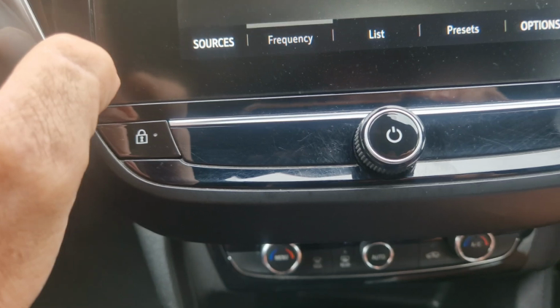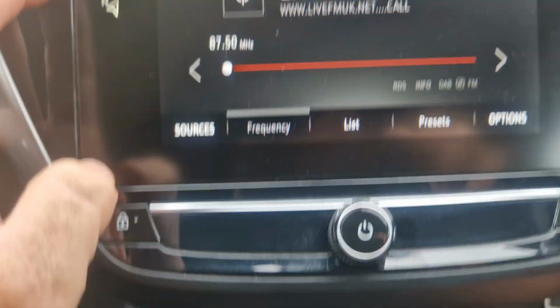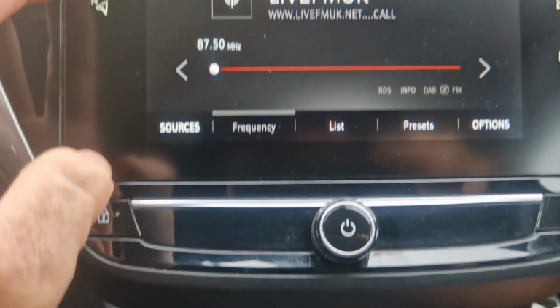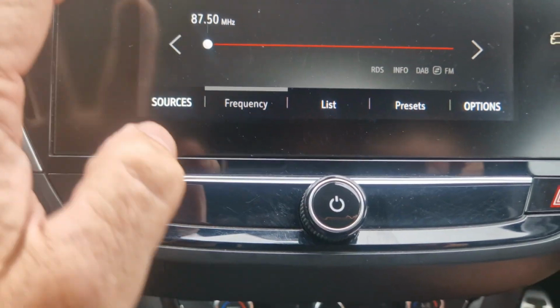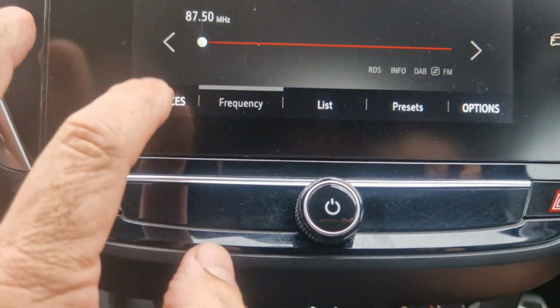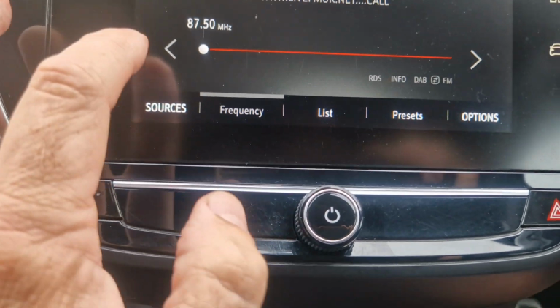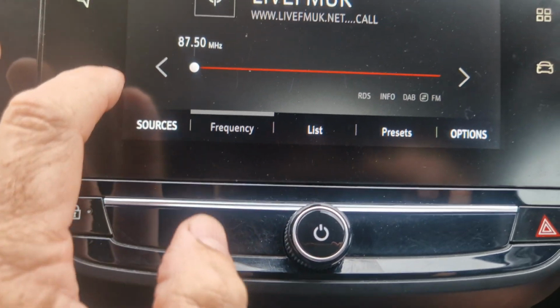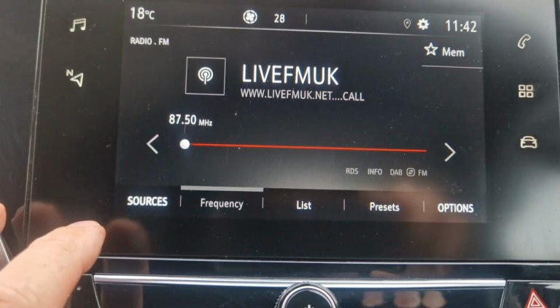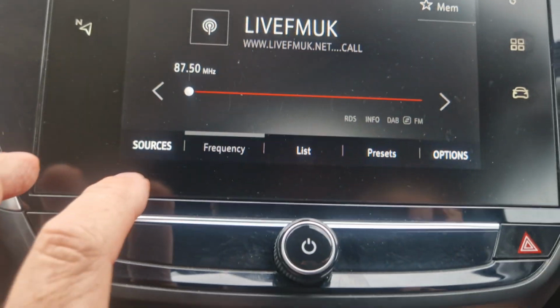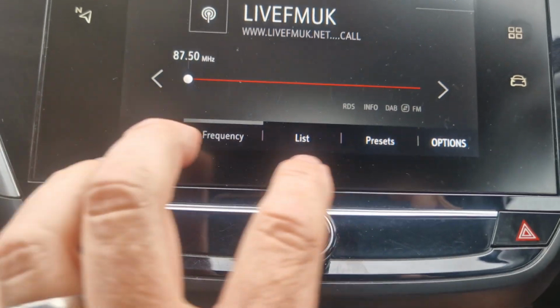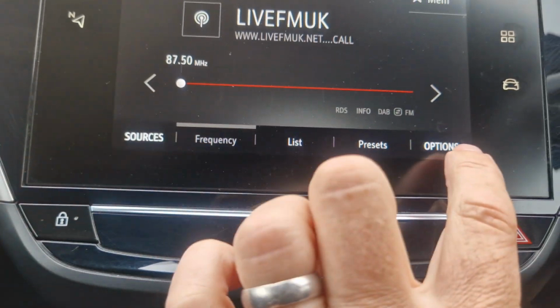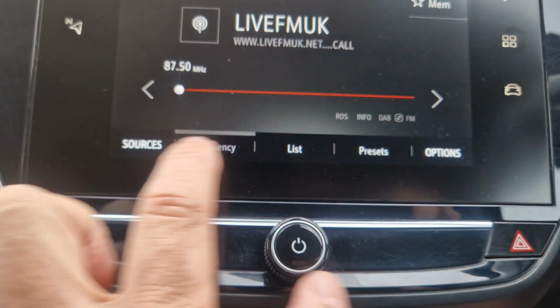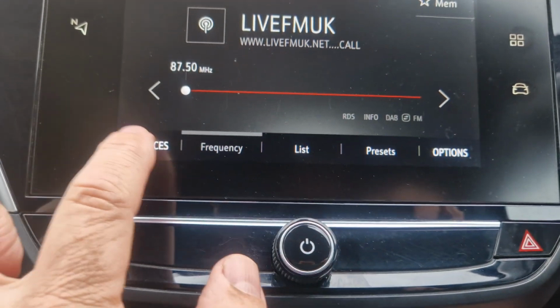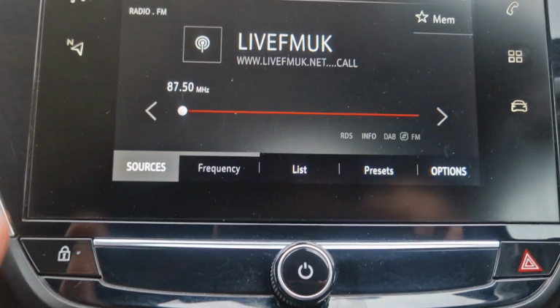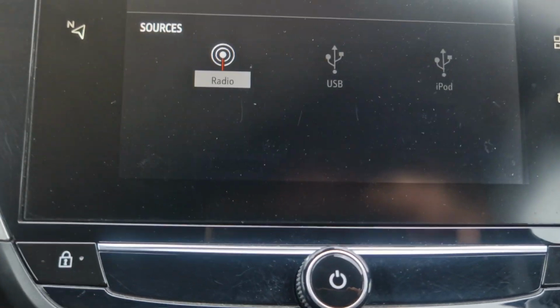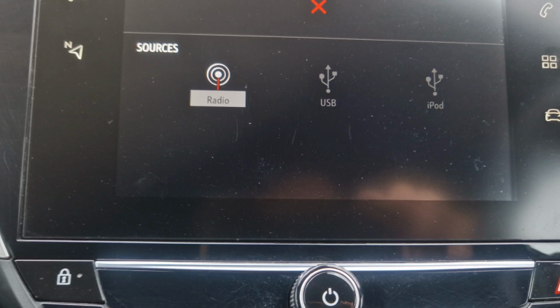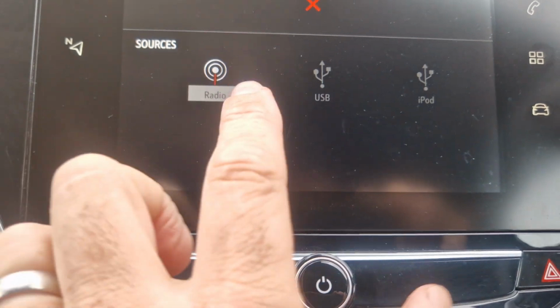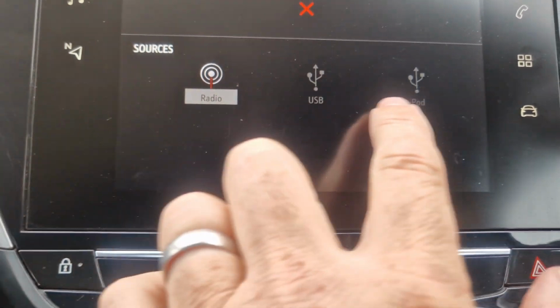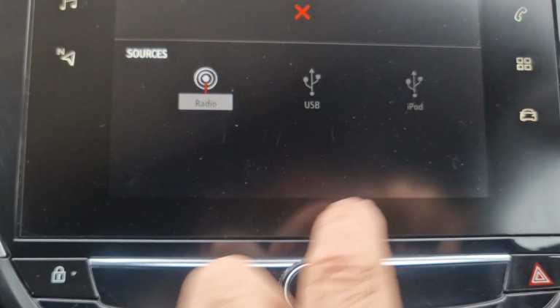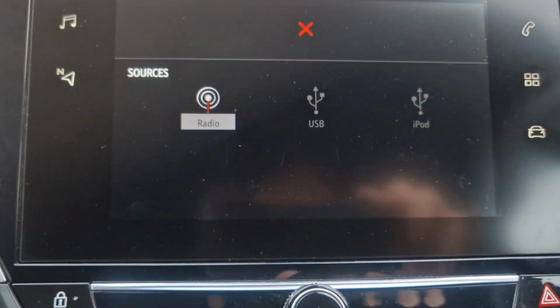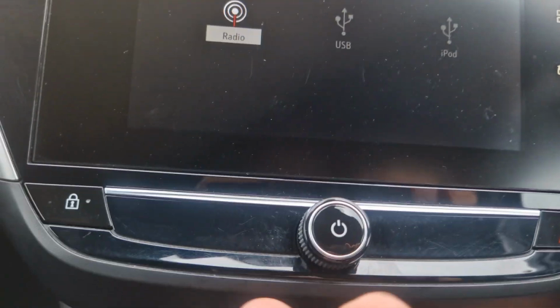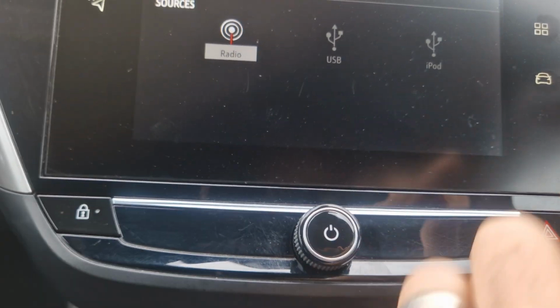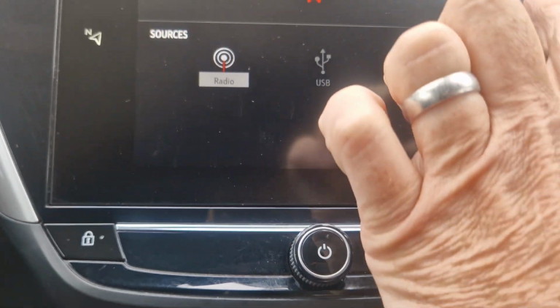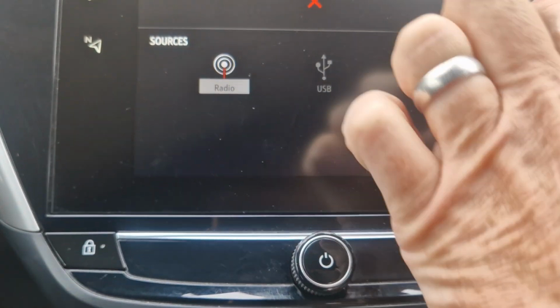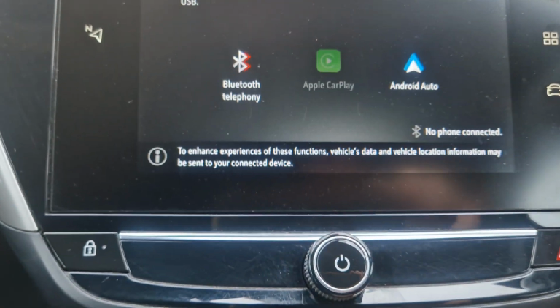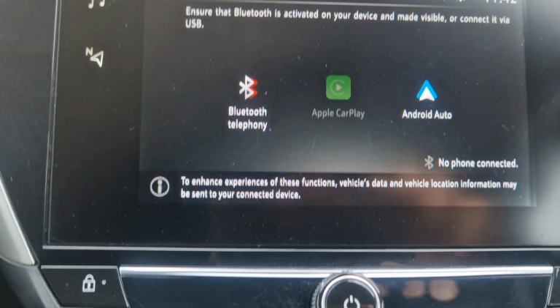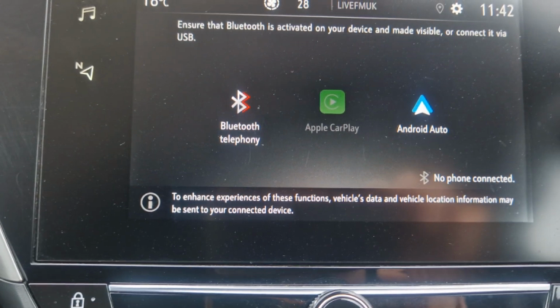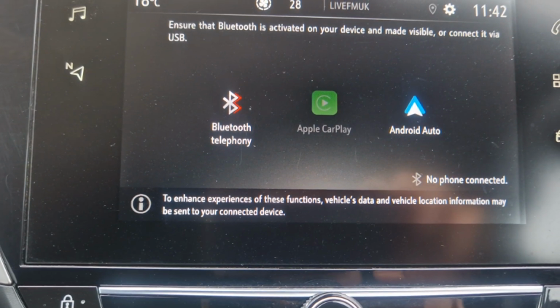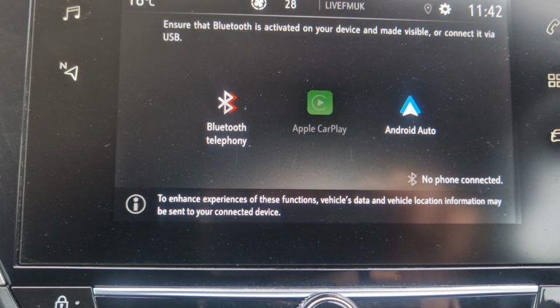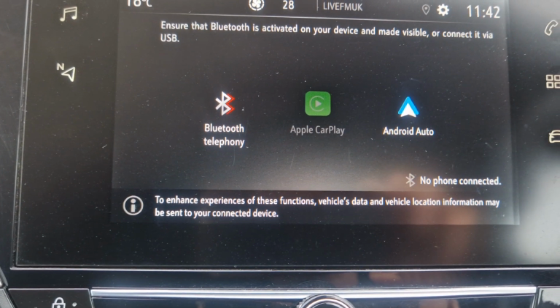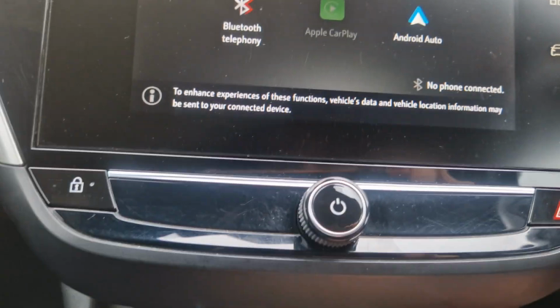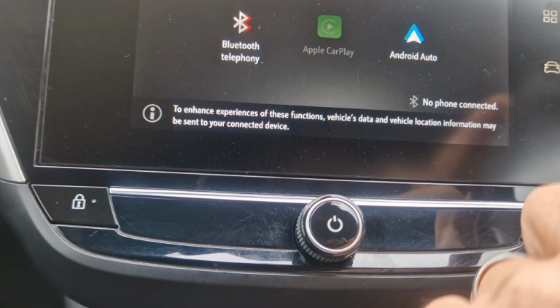So this is your infotainment — you've got a DAB radio, and various sources and stuff like that. You've got radio, USB, and obviously Bluetooth so you can play music from your phone.